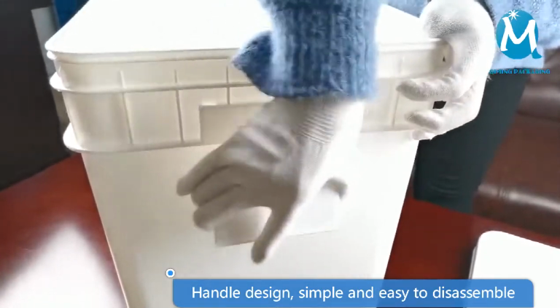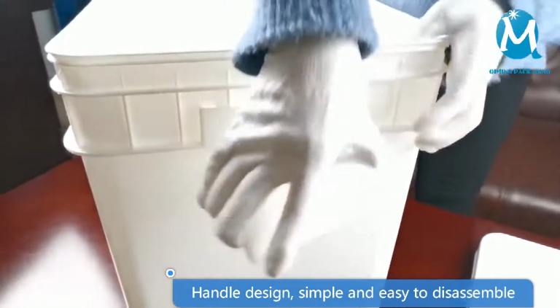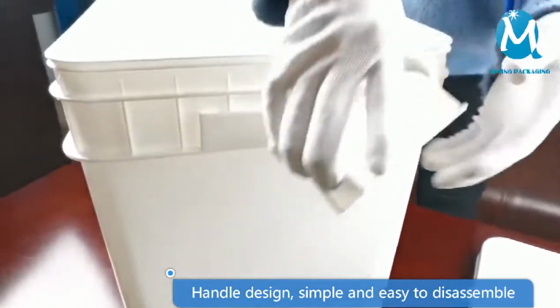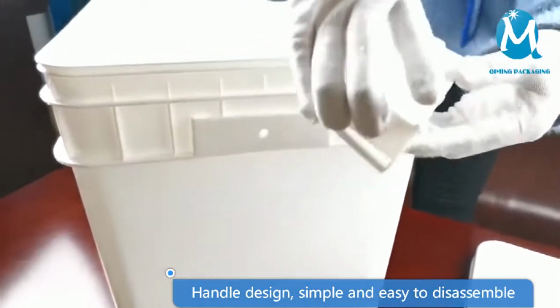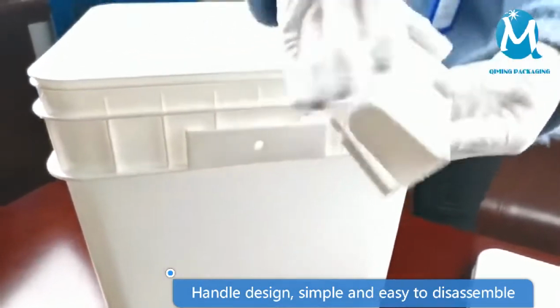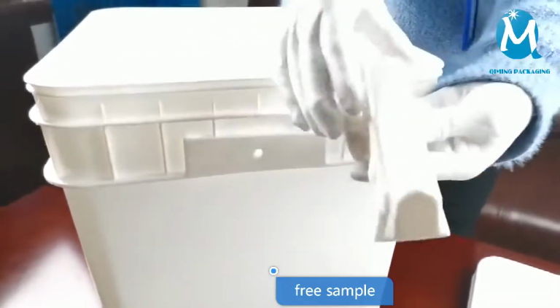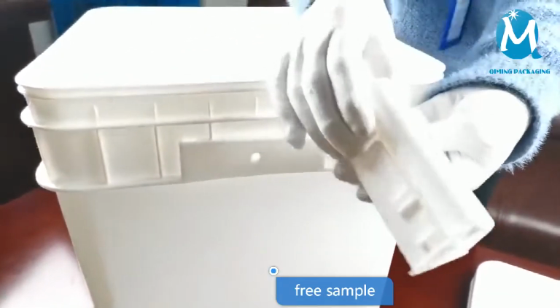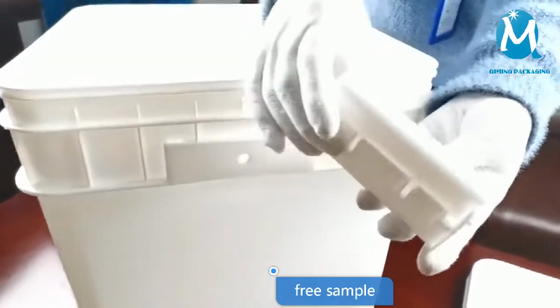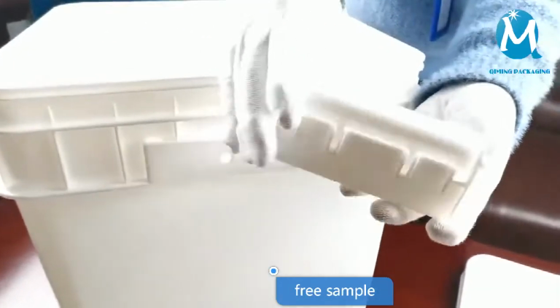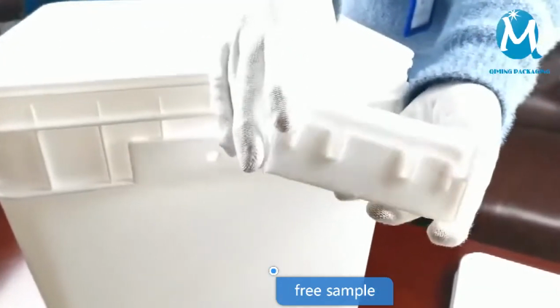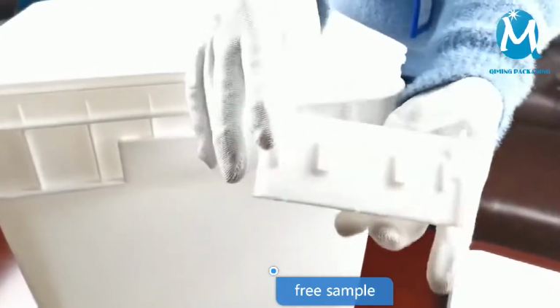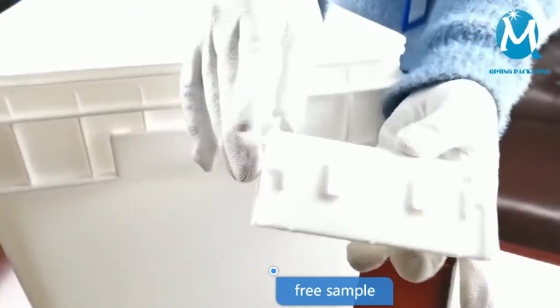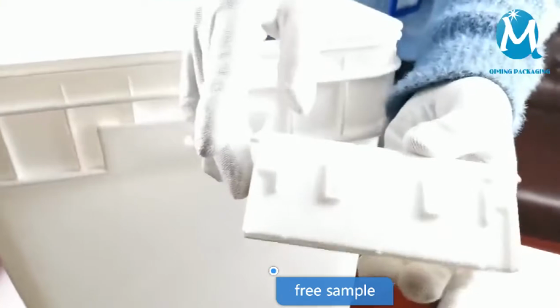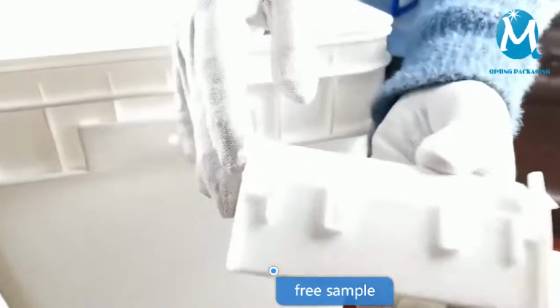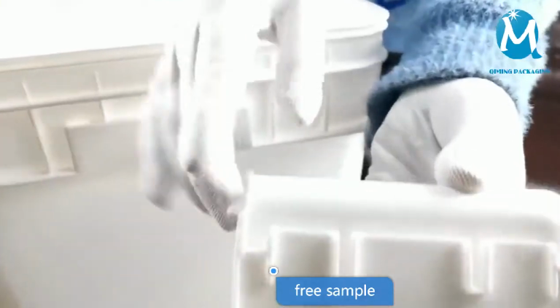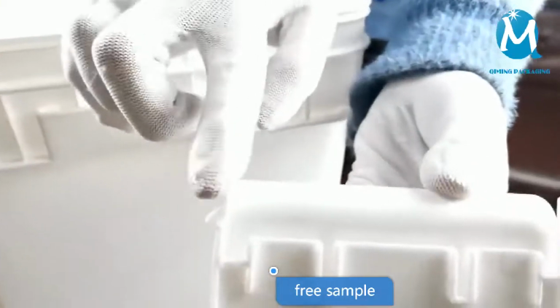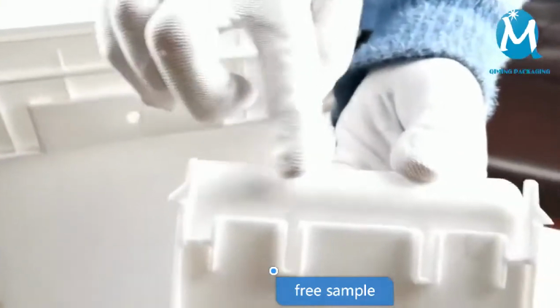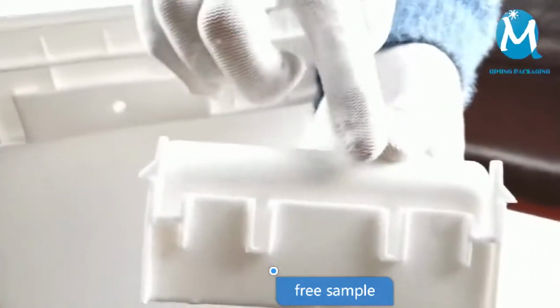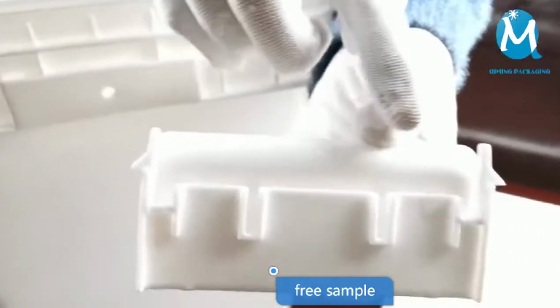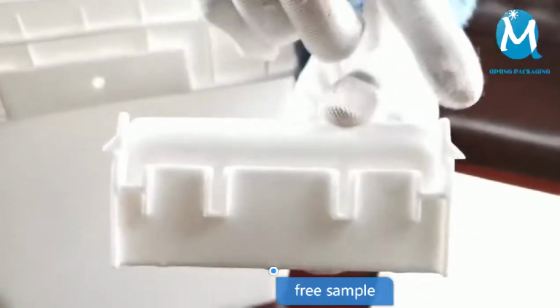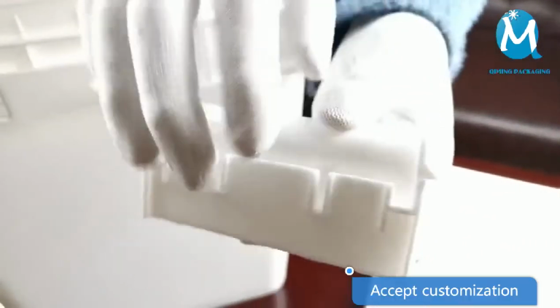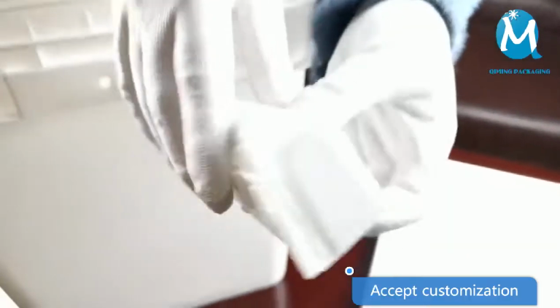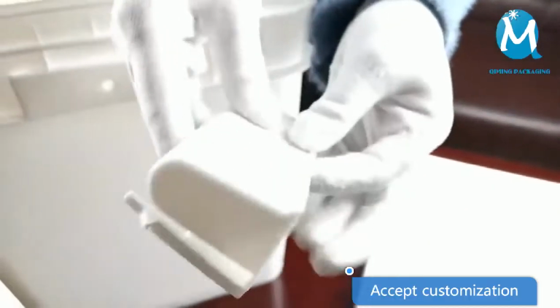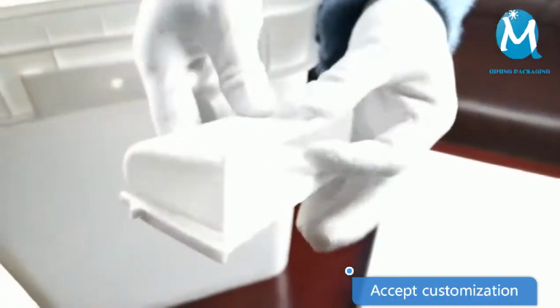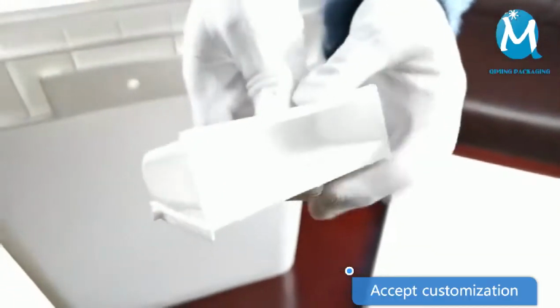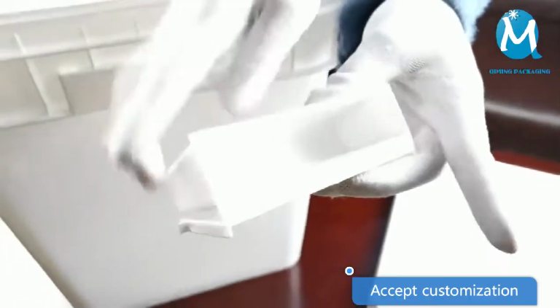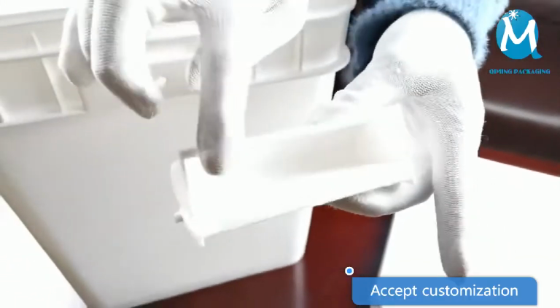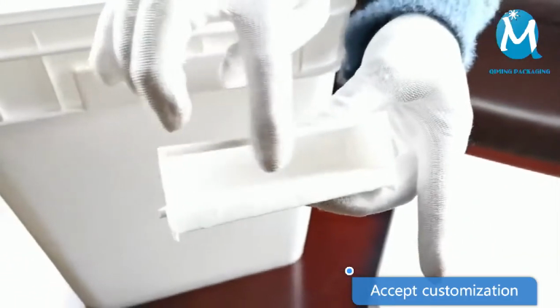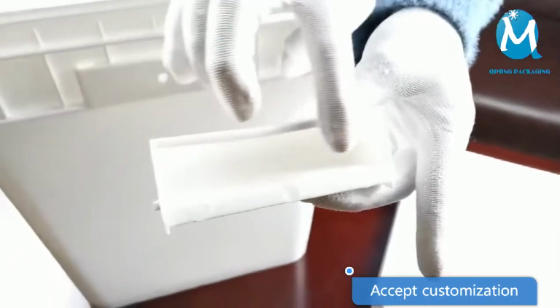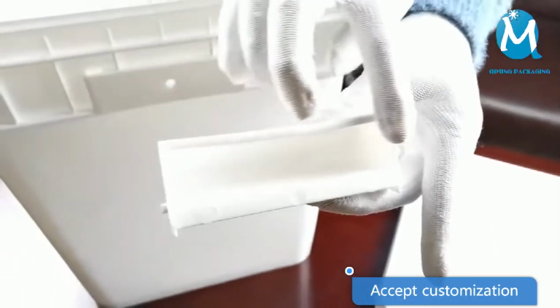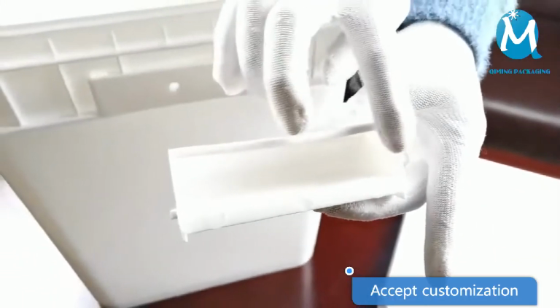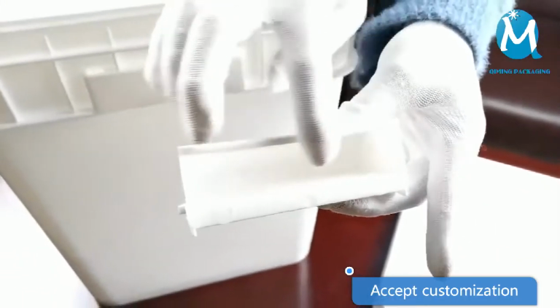High quality, samples are free. Fast delivery, safe and efficient transportation — please contact us.